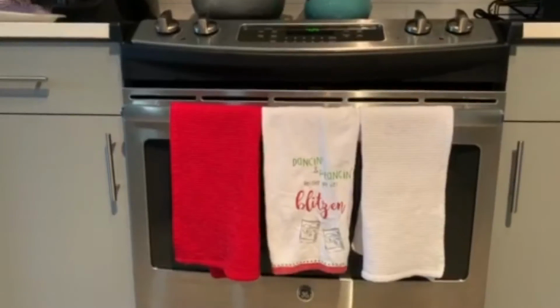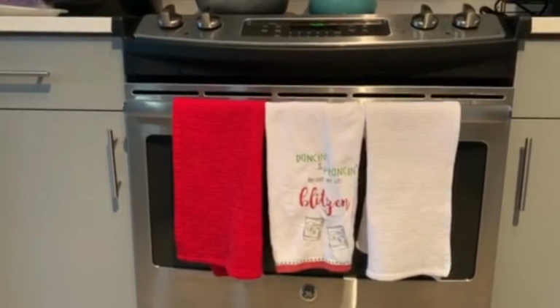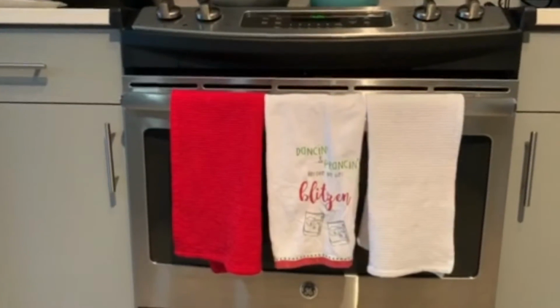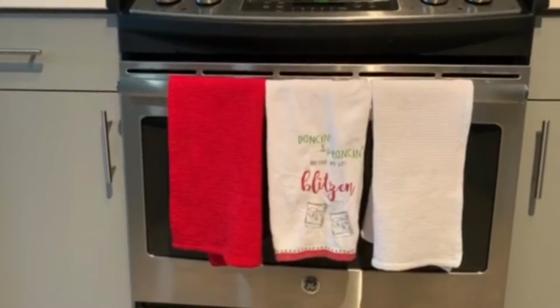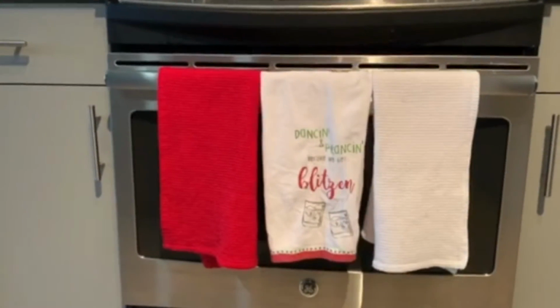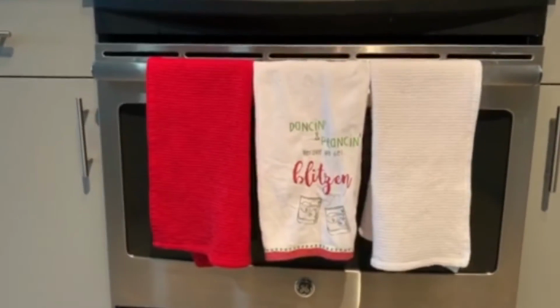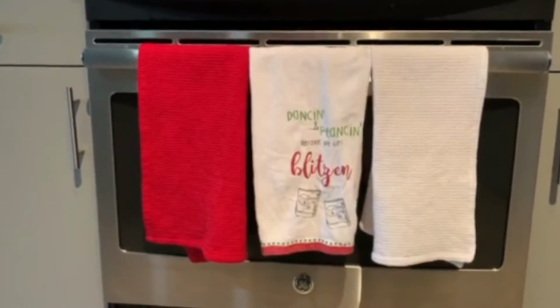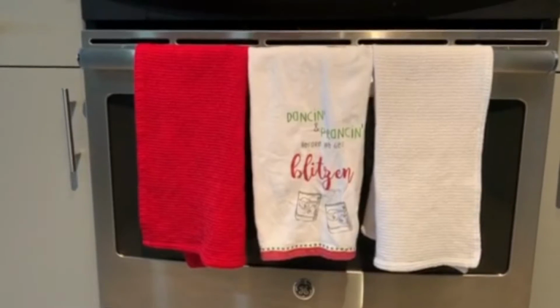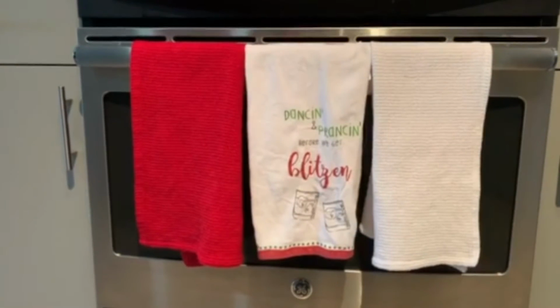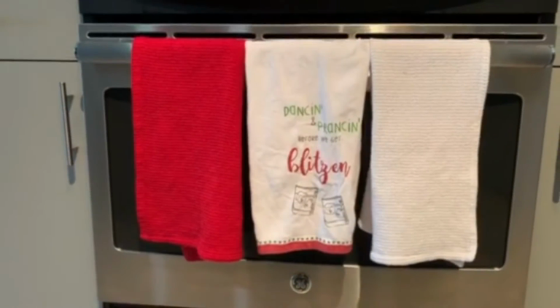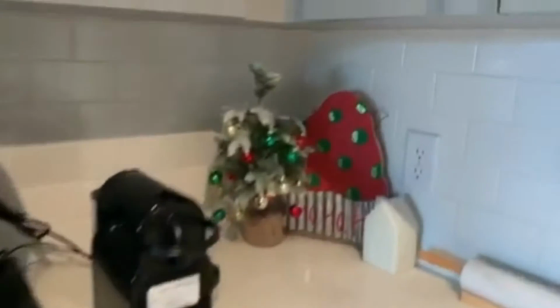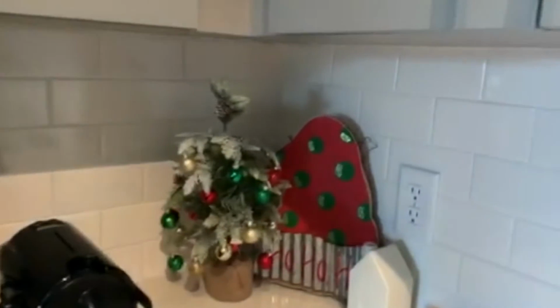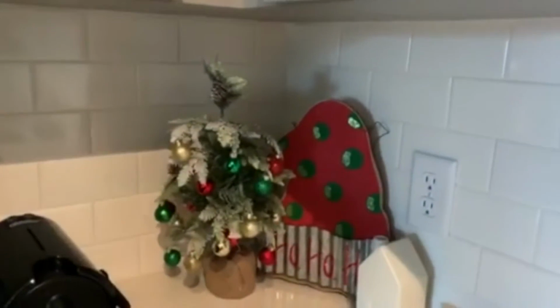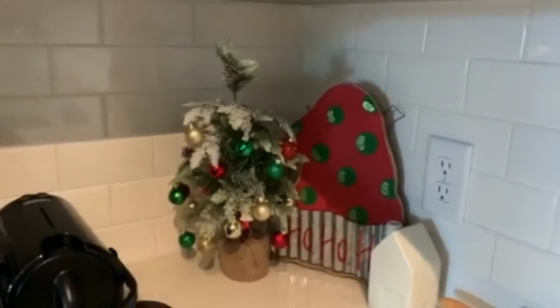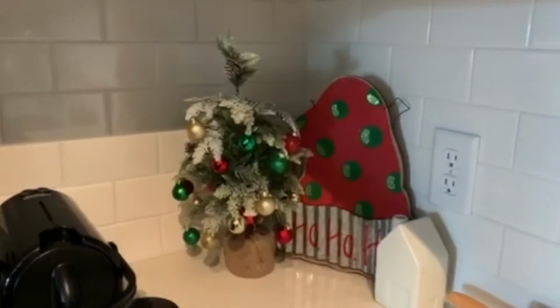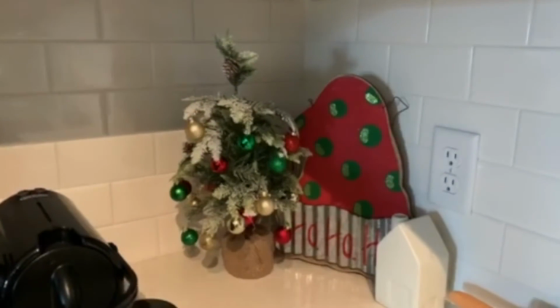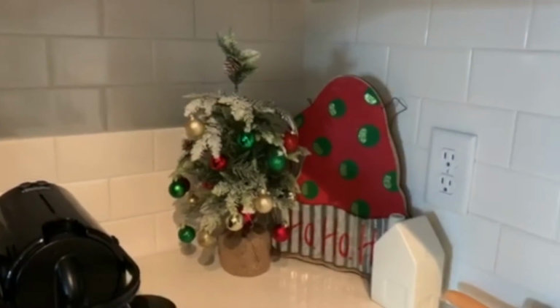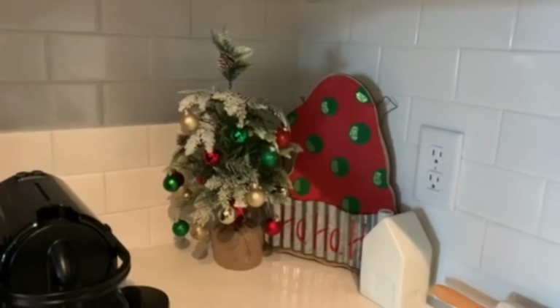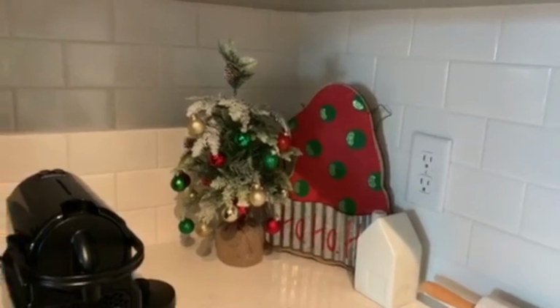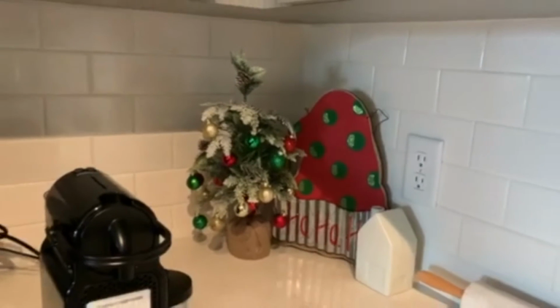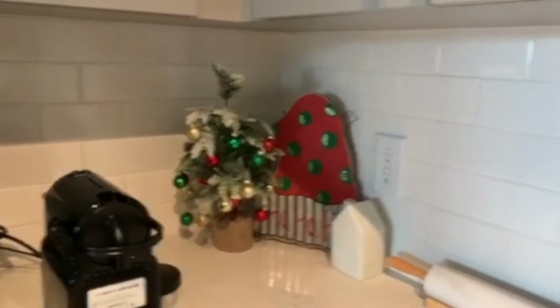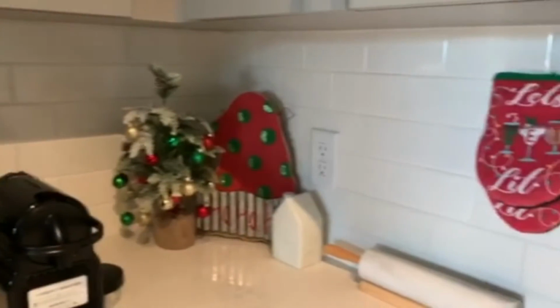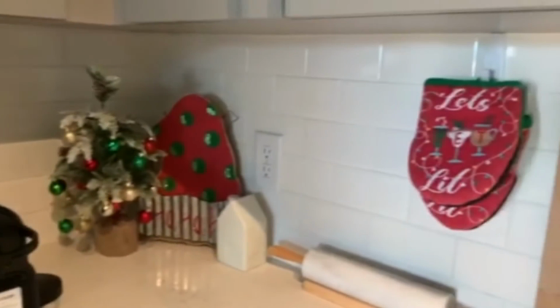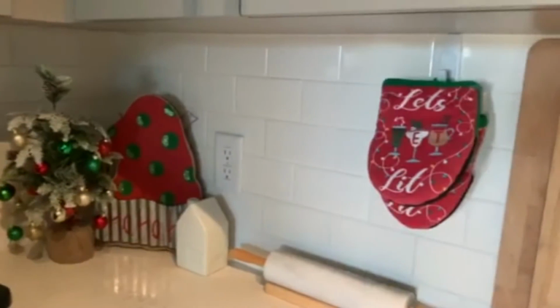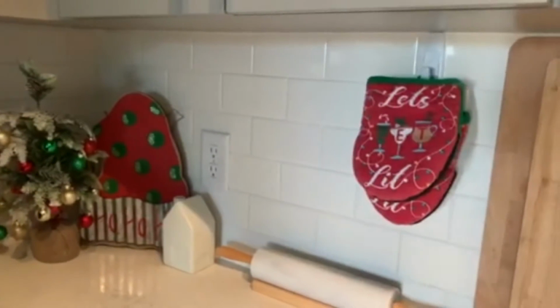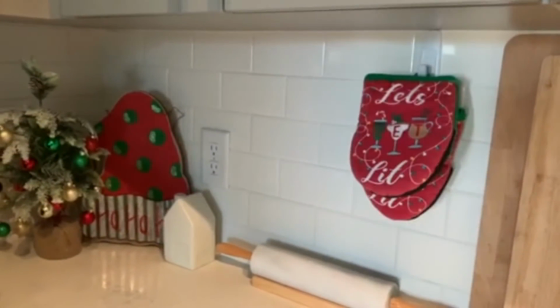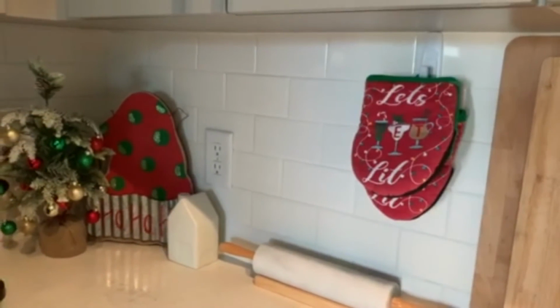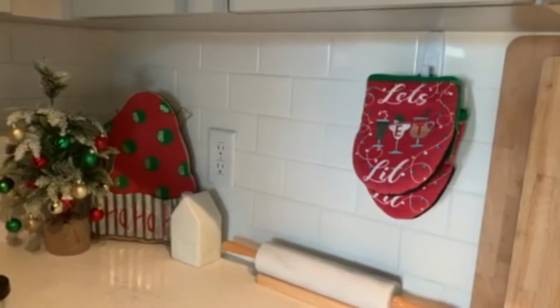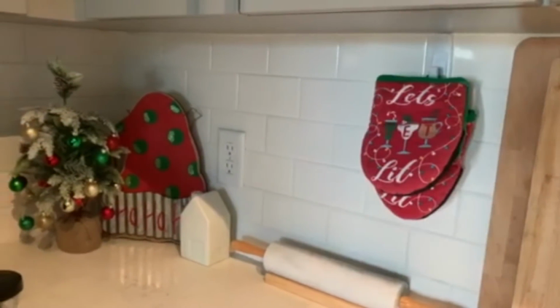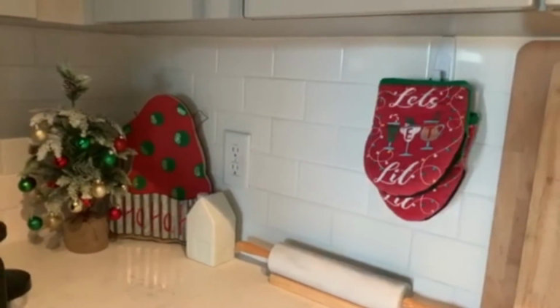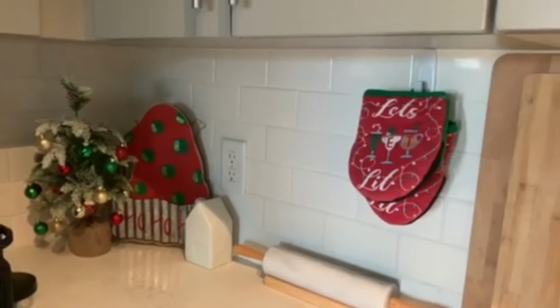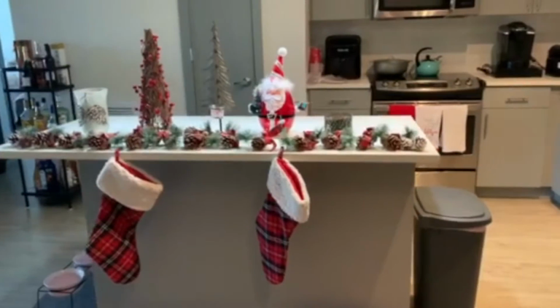Here are the kitchen towels I ended up going with — I do think these look a bit better. In this little corner I put a few decorations, nothing crazy, and I got these oven mitts that I thought were super fun and cute.